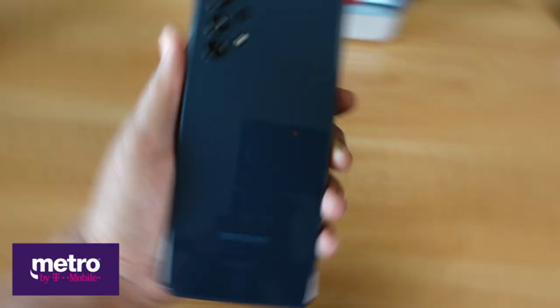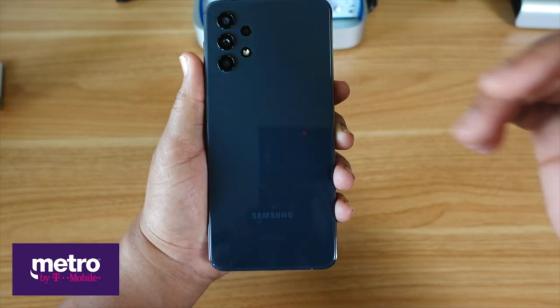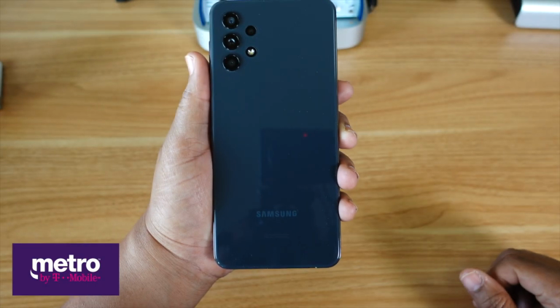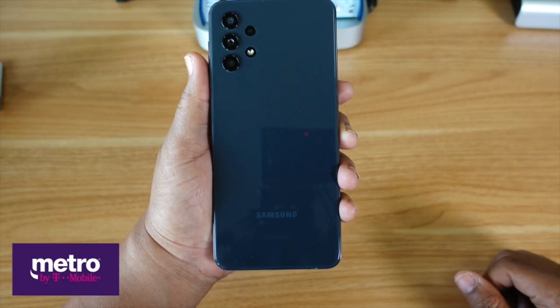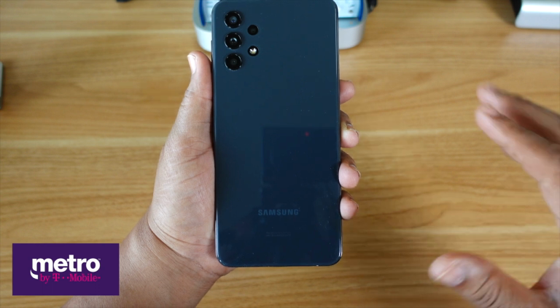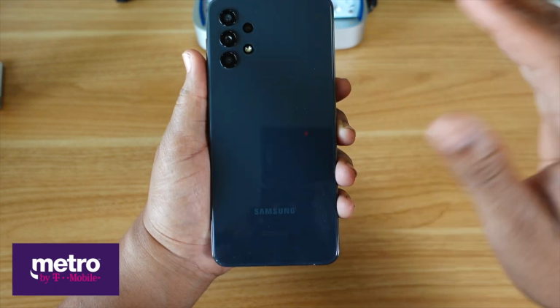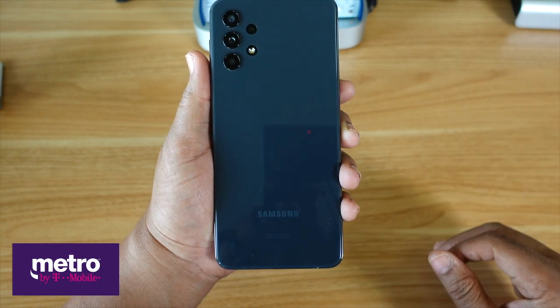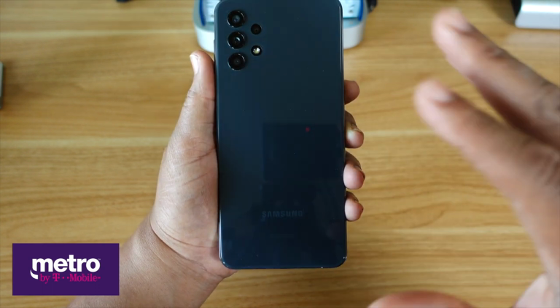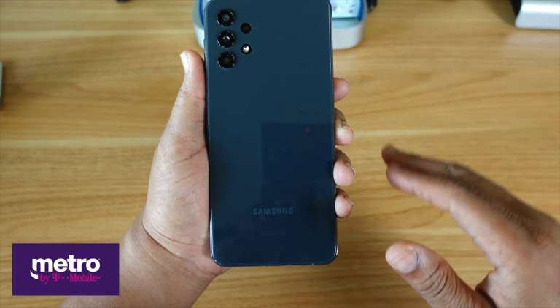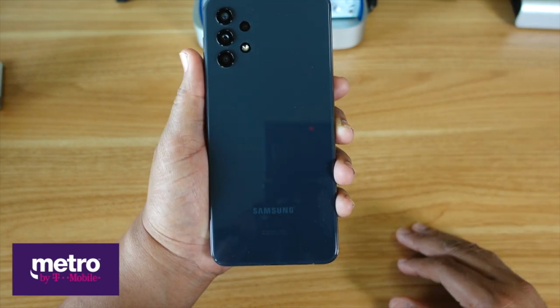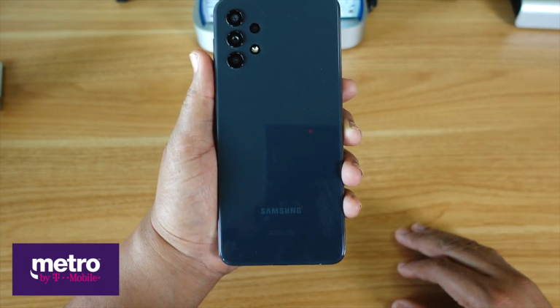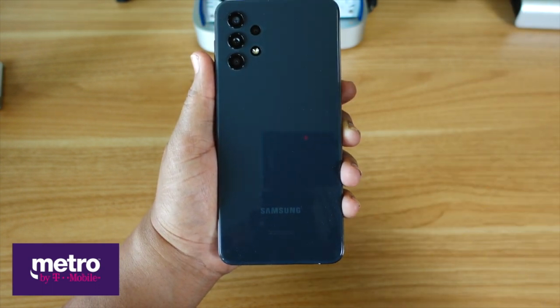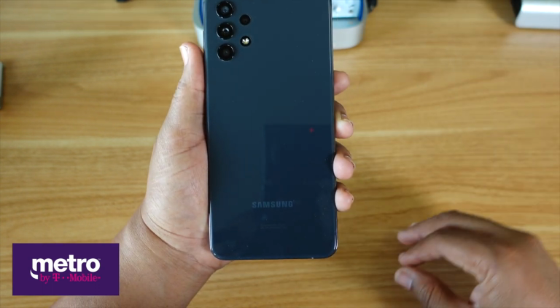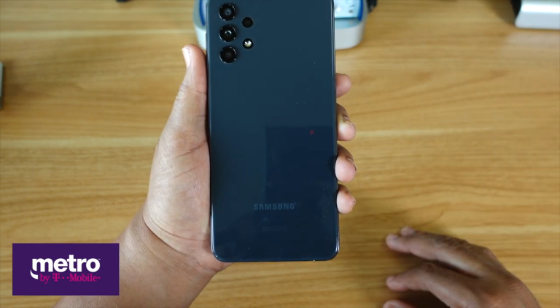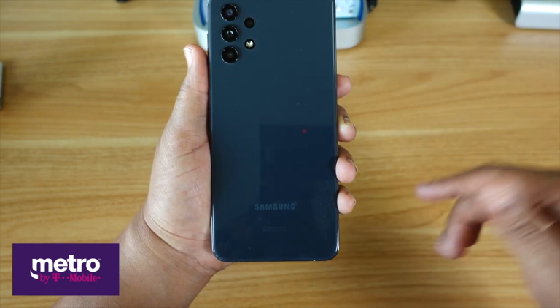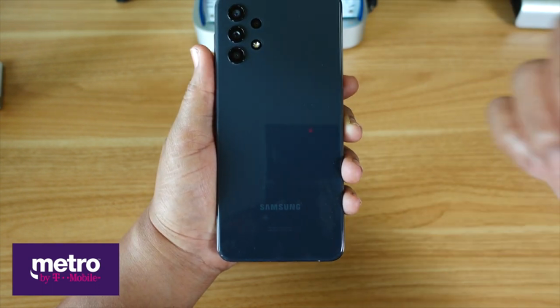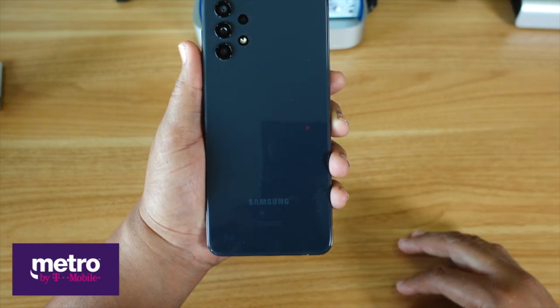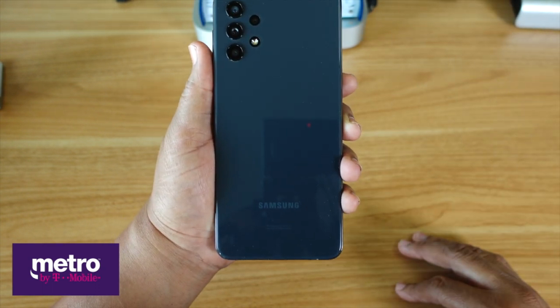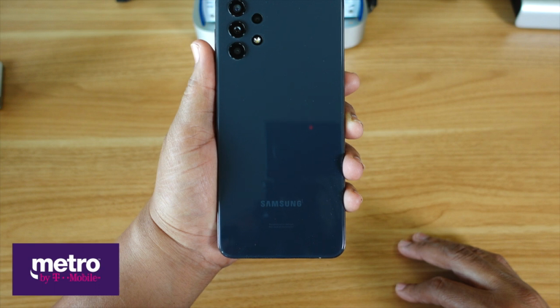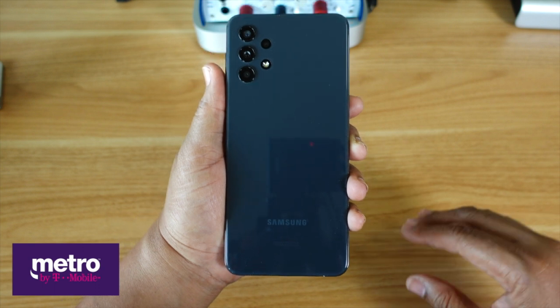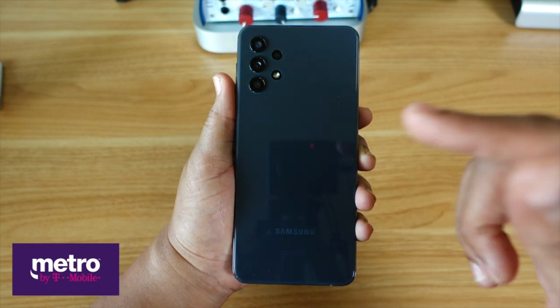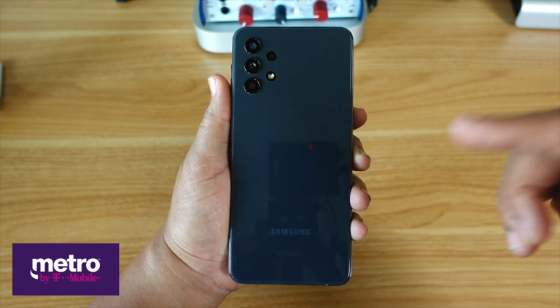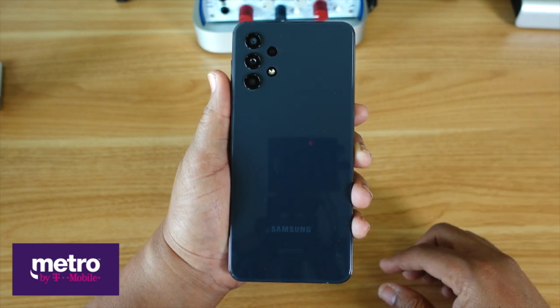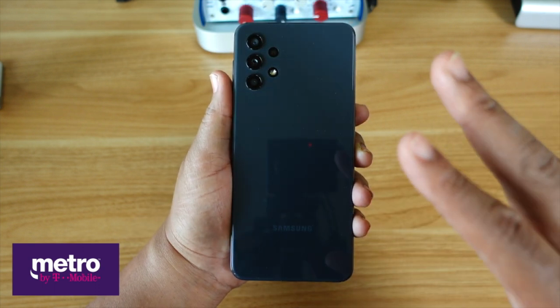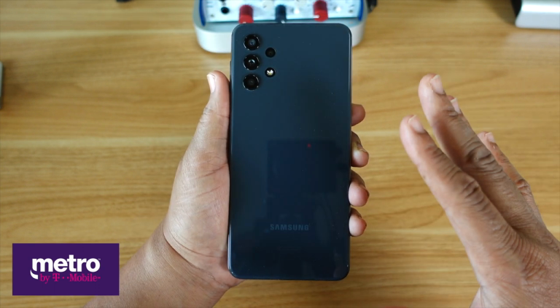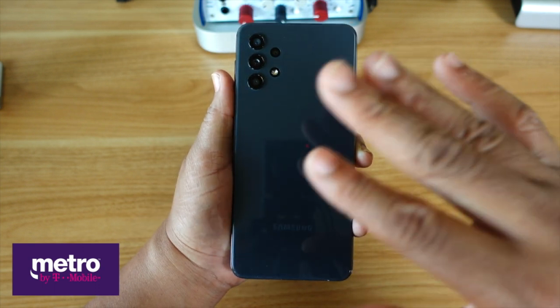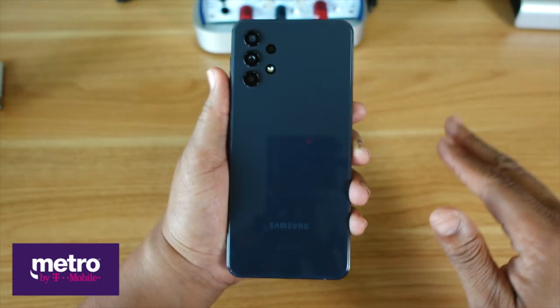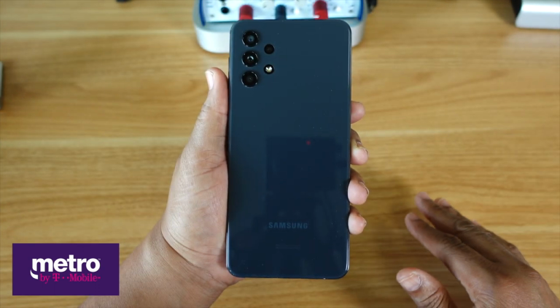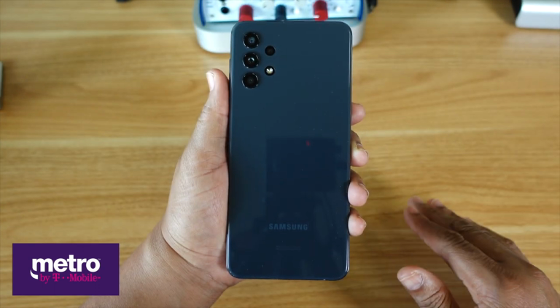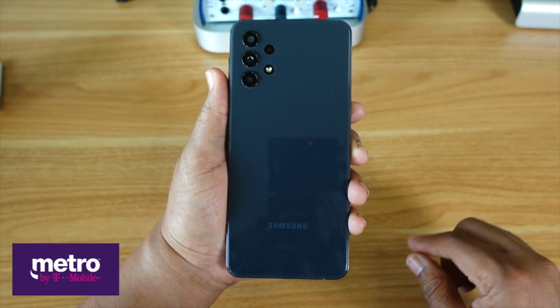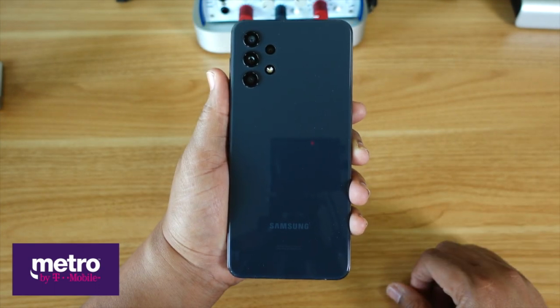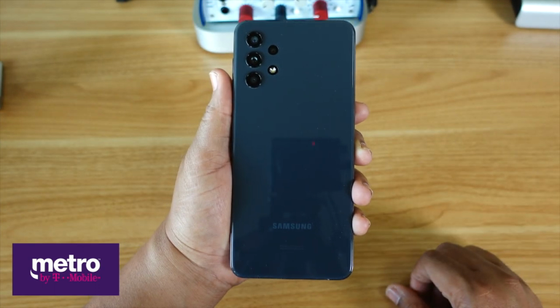As far as the back of the phone, you've got a high gloss plastic finish that looks like glass. And man, this right here is definitely a fingerprint magnet — no question about it.